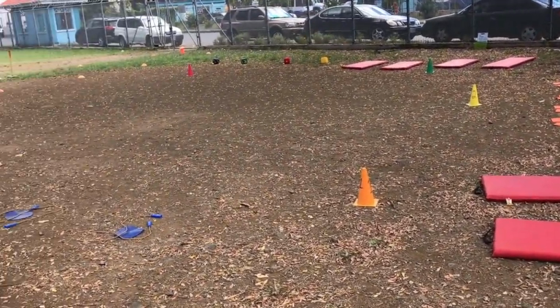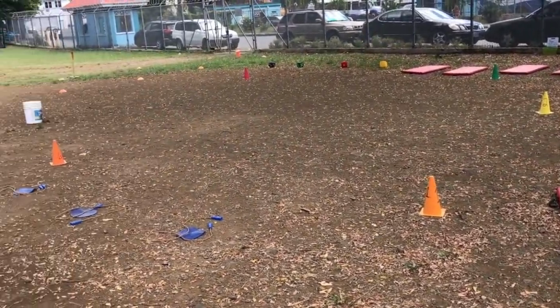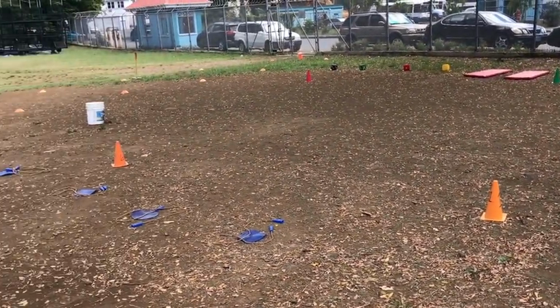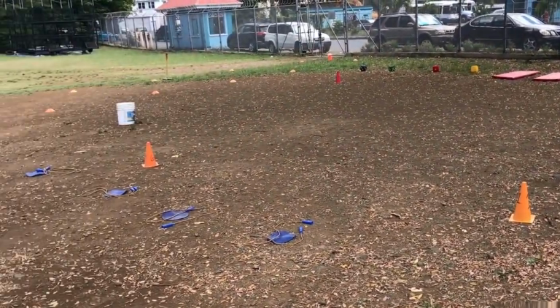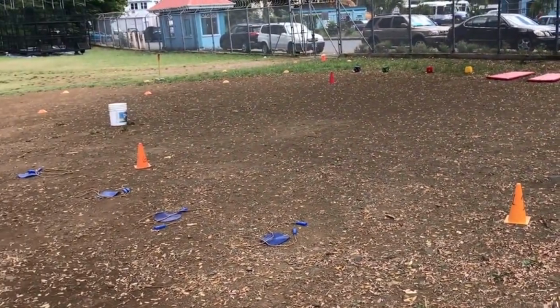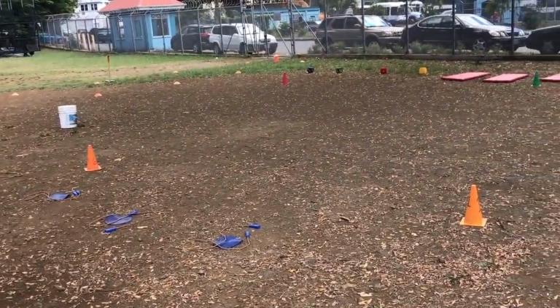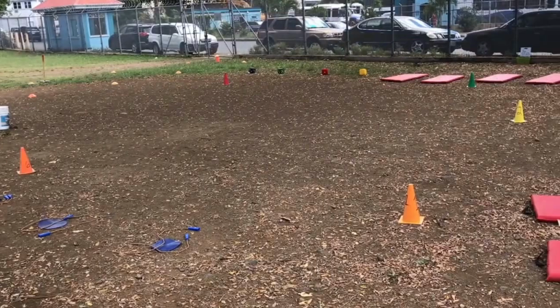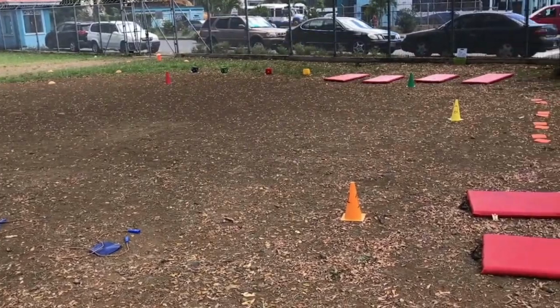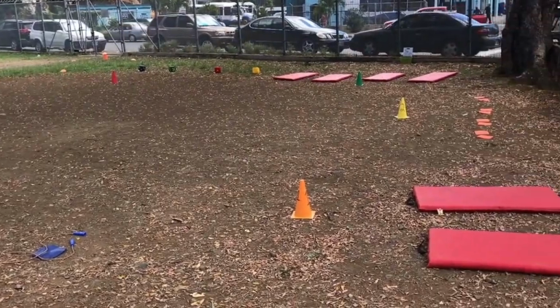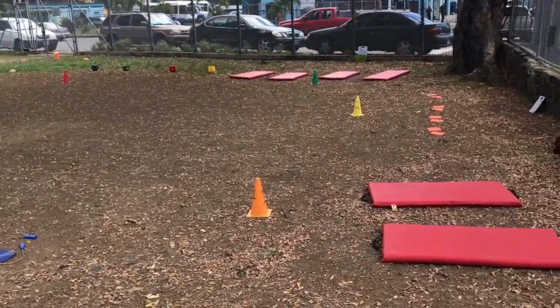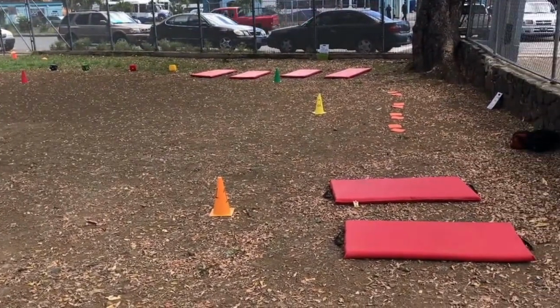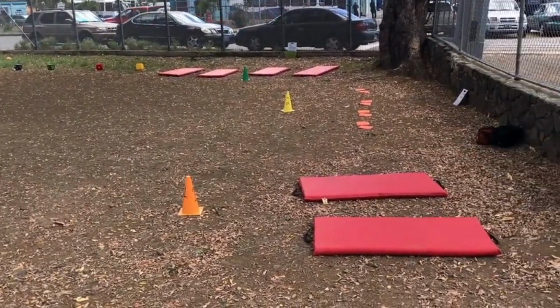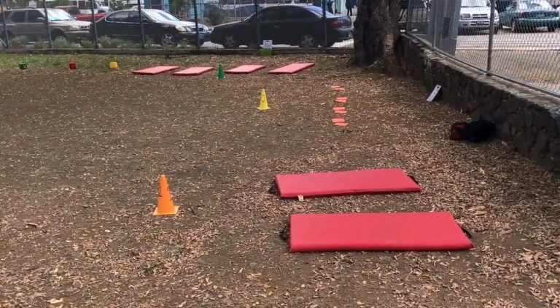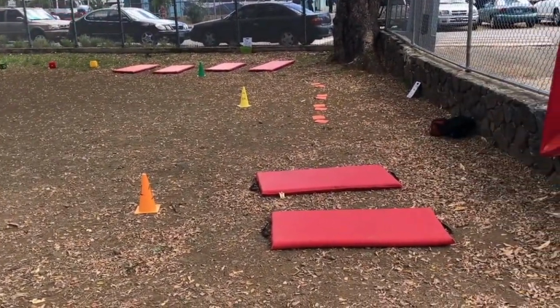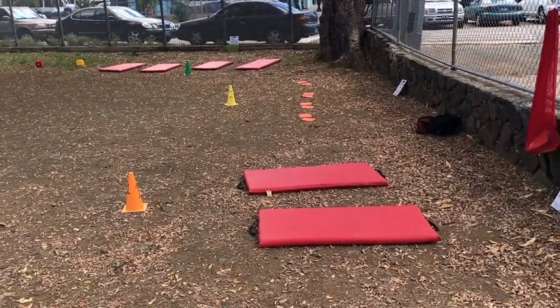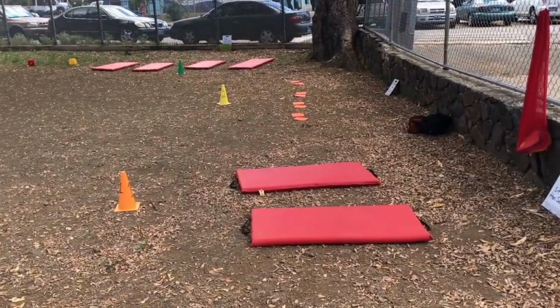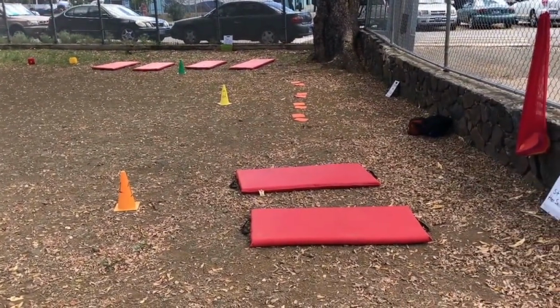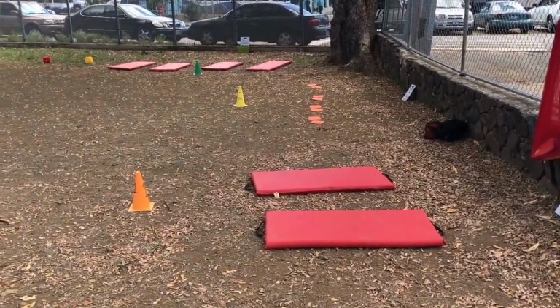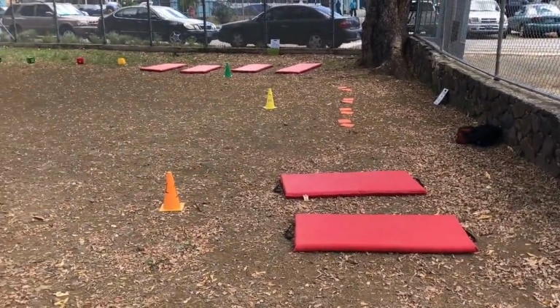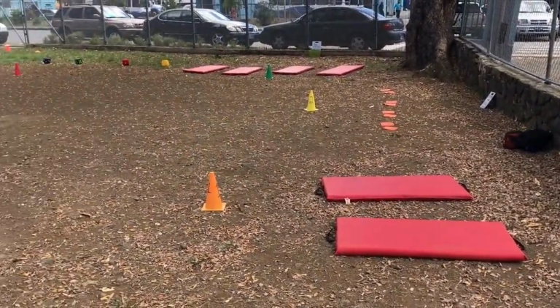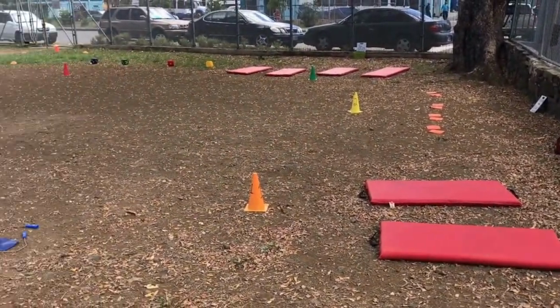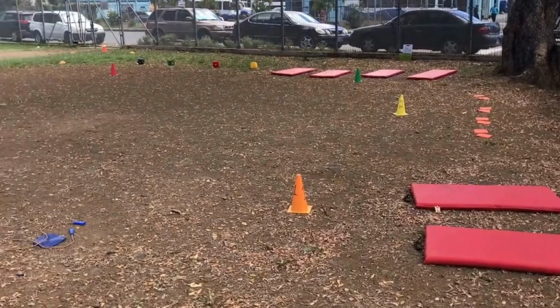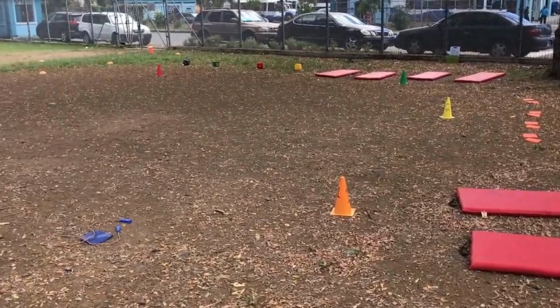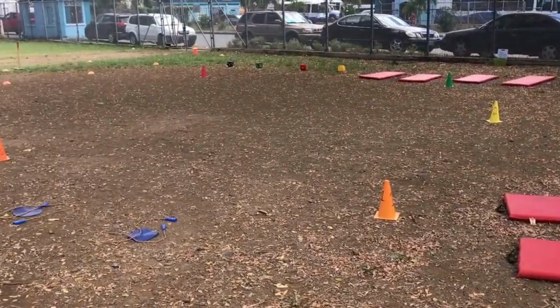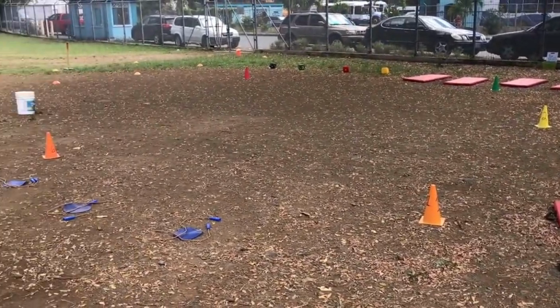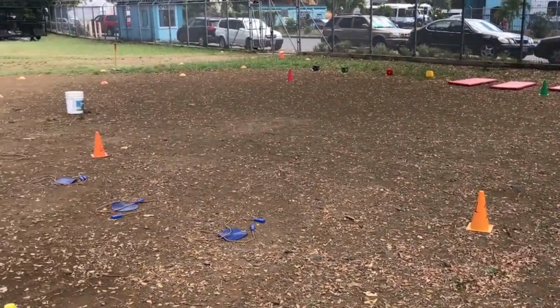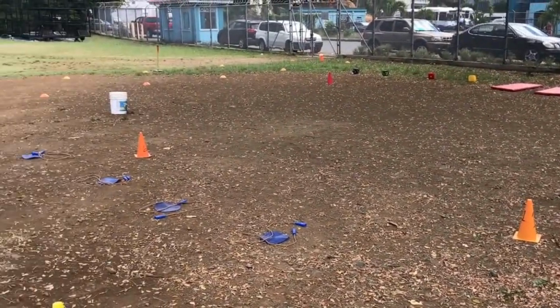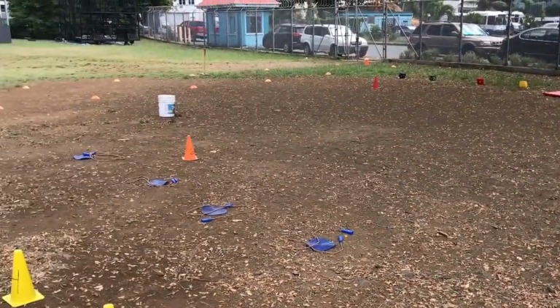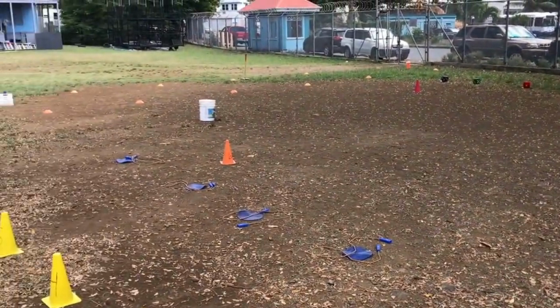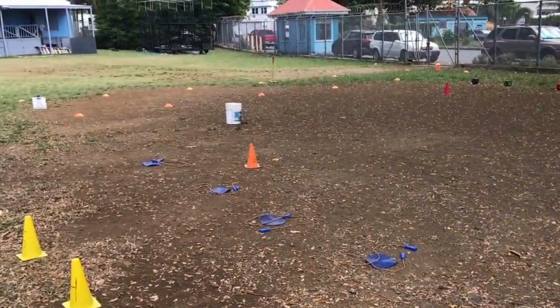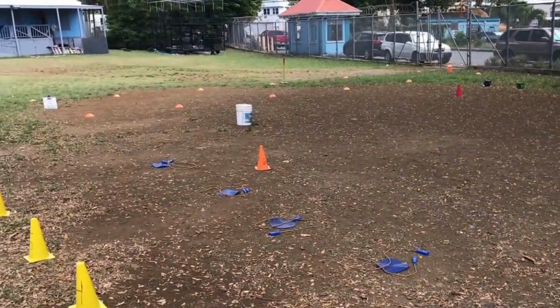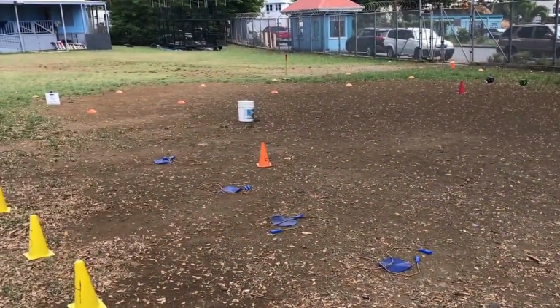This is the key Fitness Component Stations that I'm doing after I went over Cardiovascular Endurance, Muscular Strength, Muscular Endurance, and Flexibility. So I put it all together in six stations.